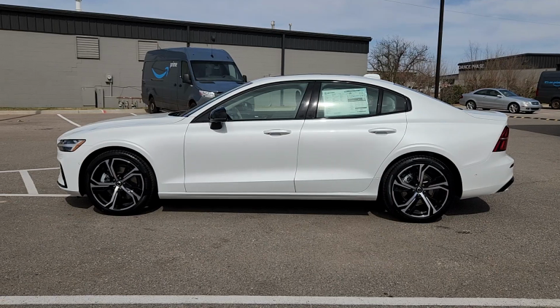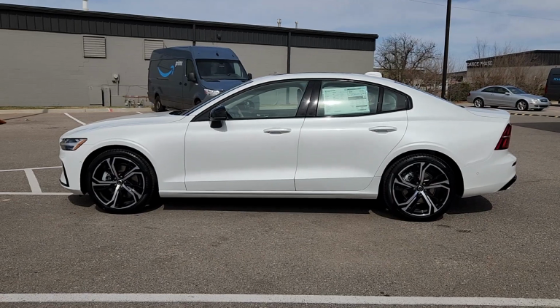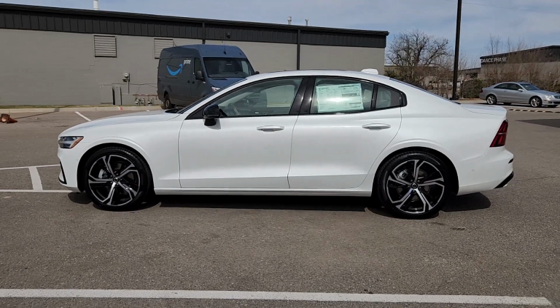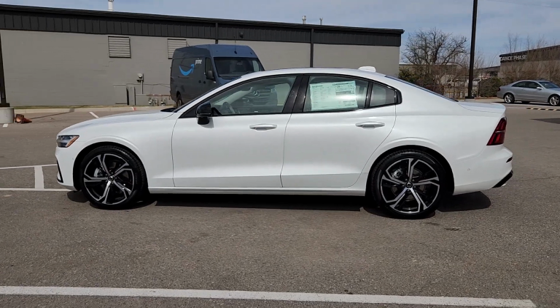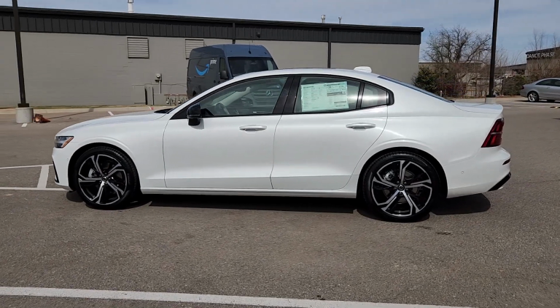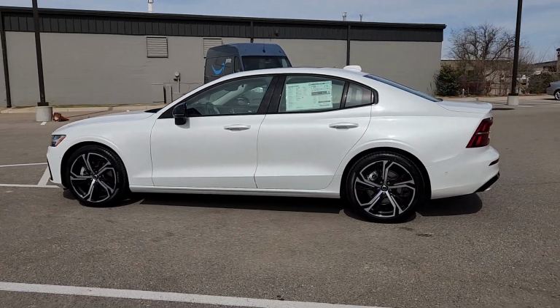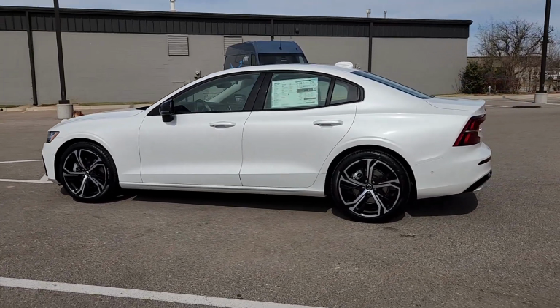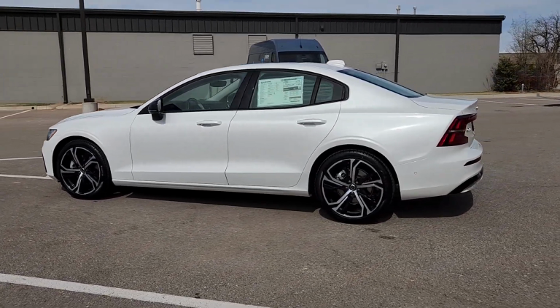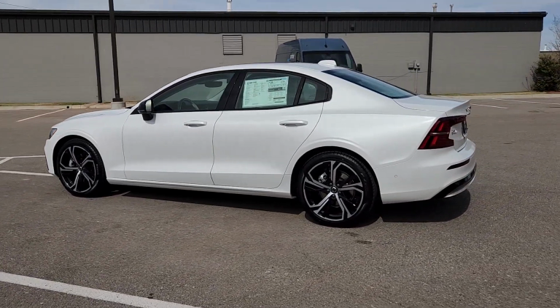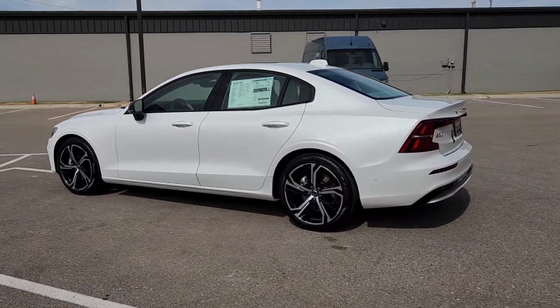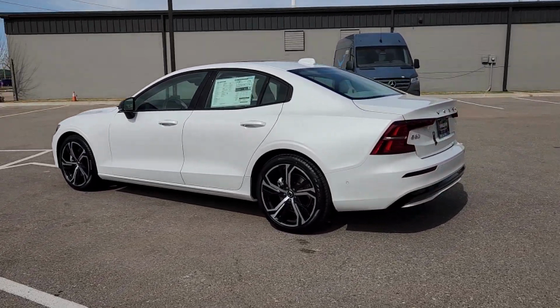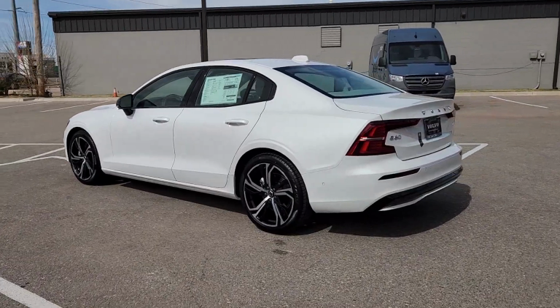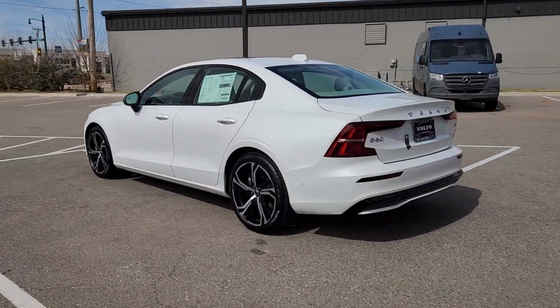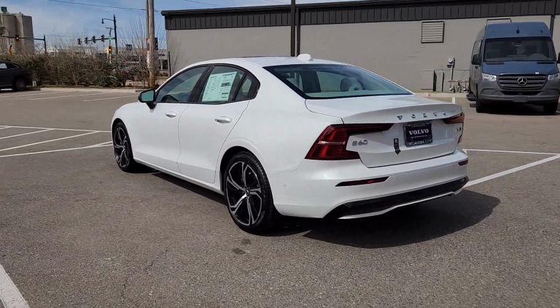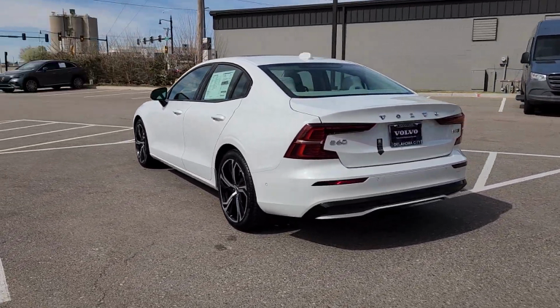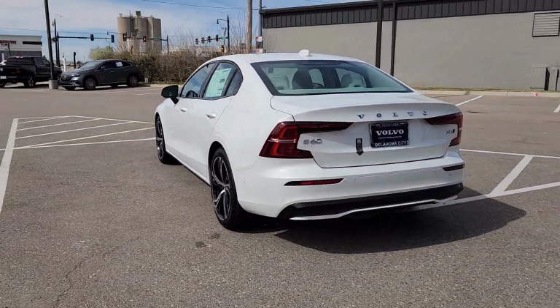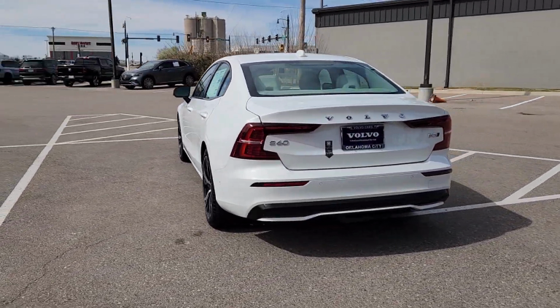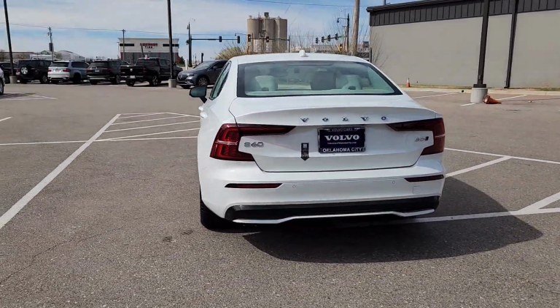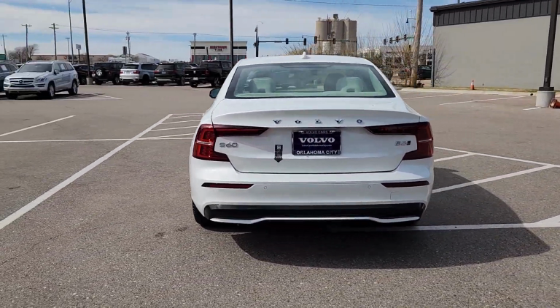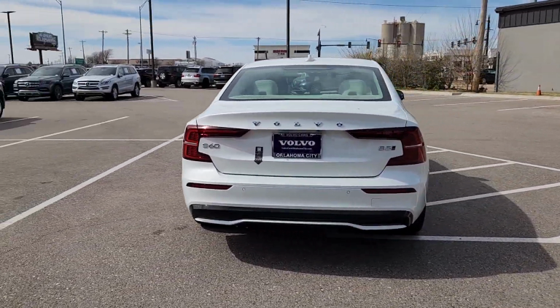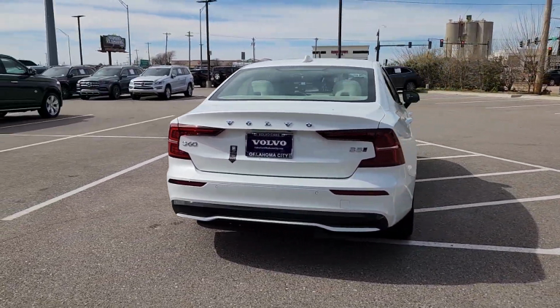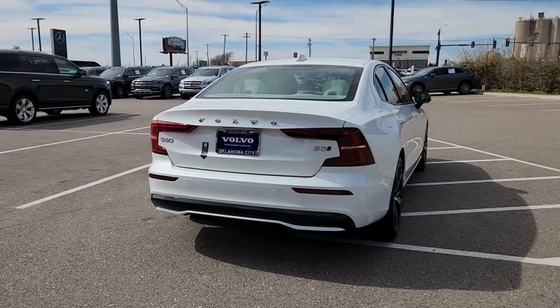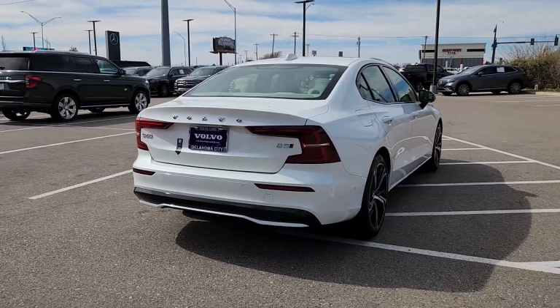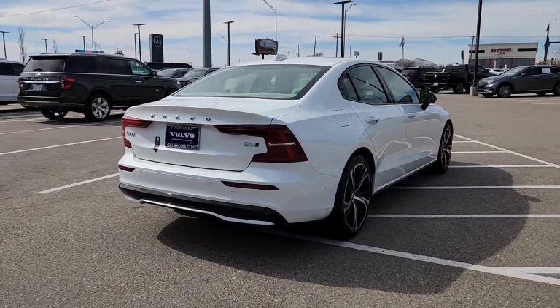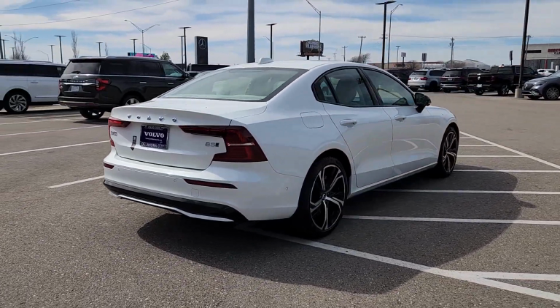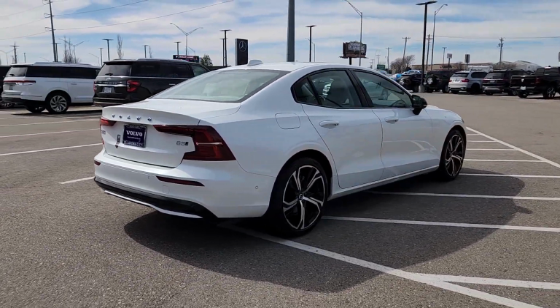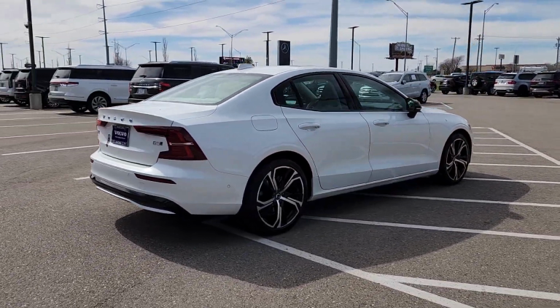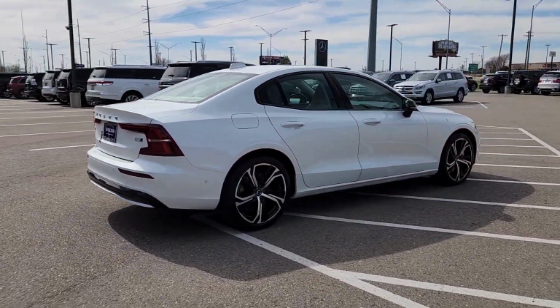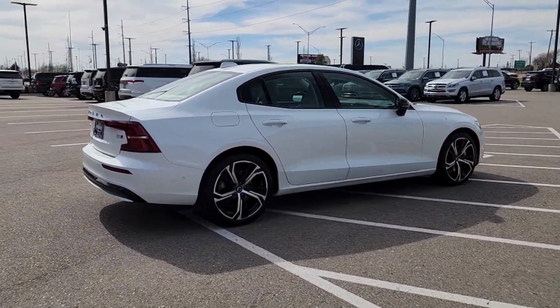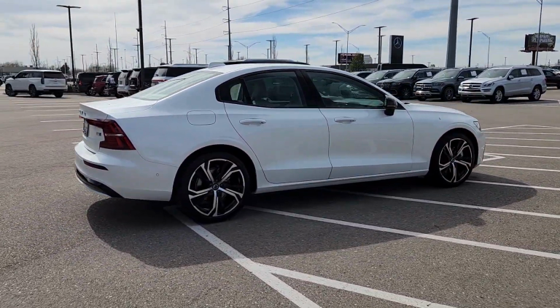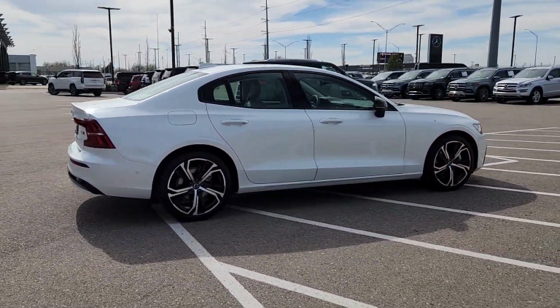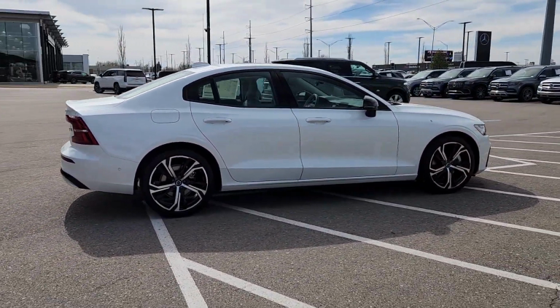Enjoy a tour of this exquisite 2024 Volvo S60, the compact luxury sedan that prioritizes safety, excellent build quality, athletic performance, and compelling modern style.